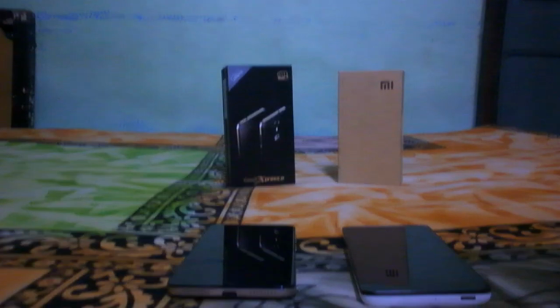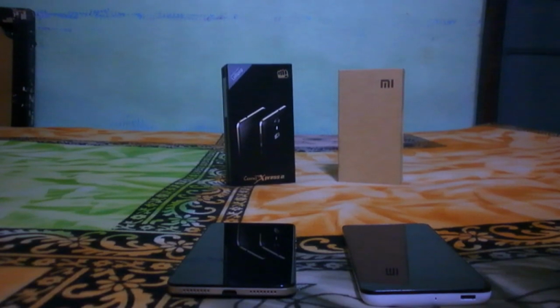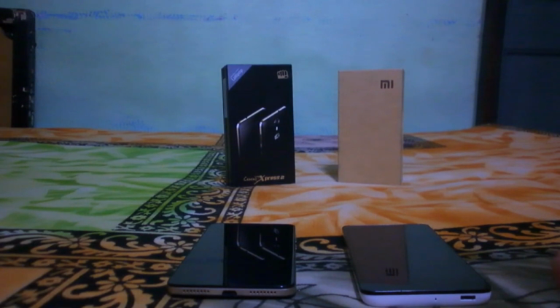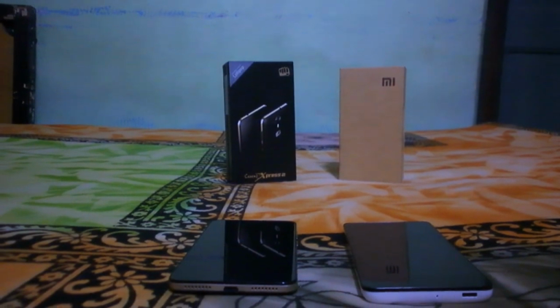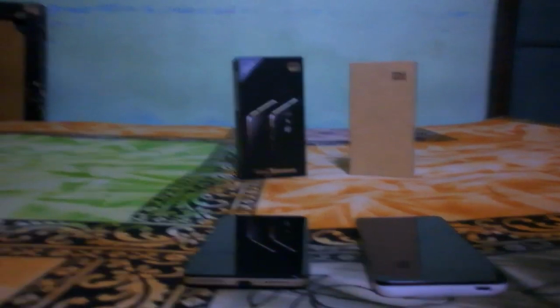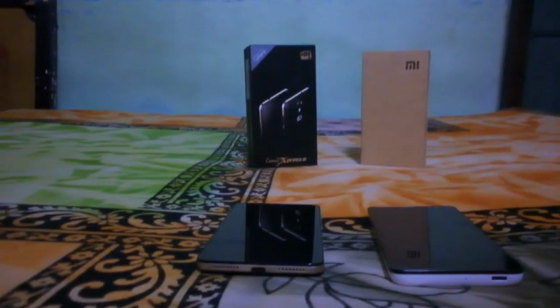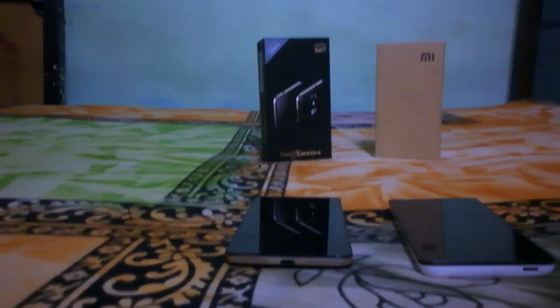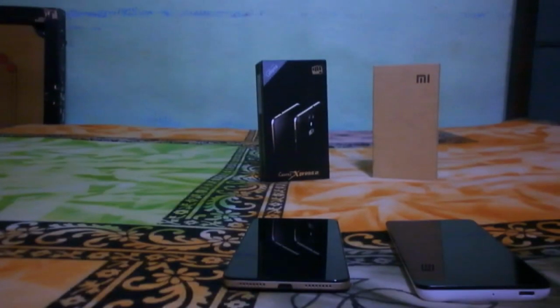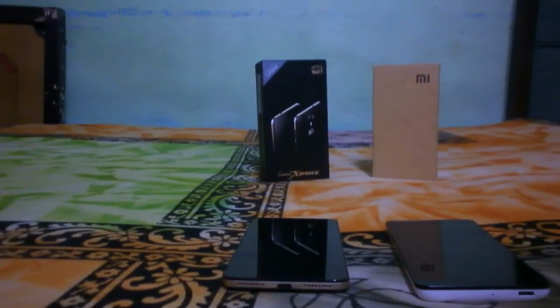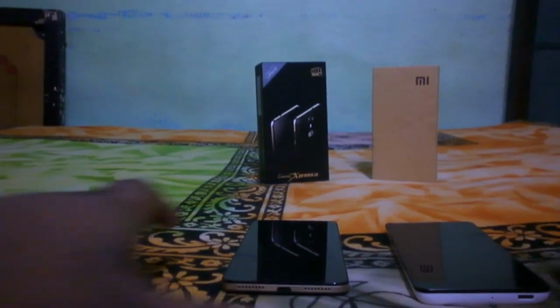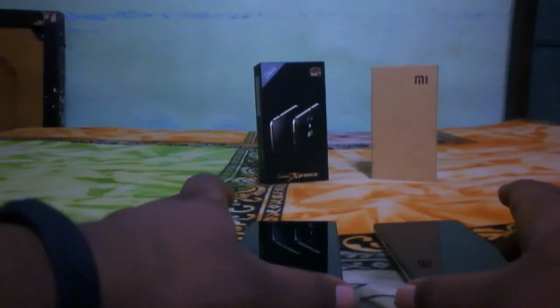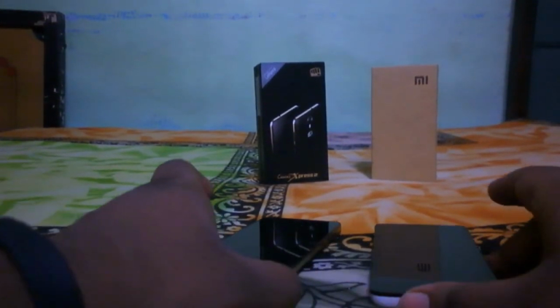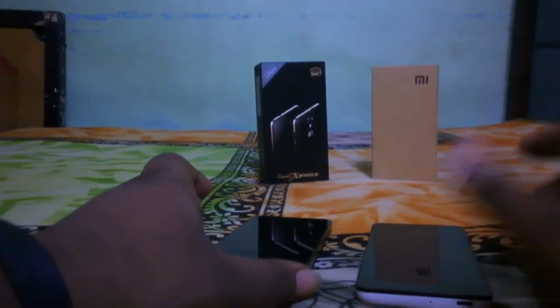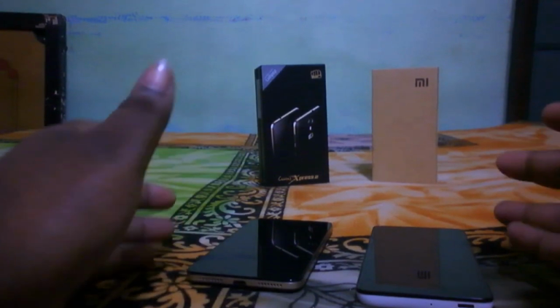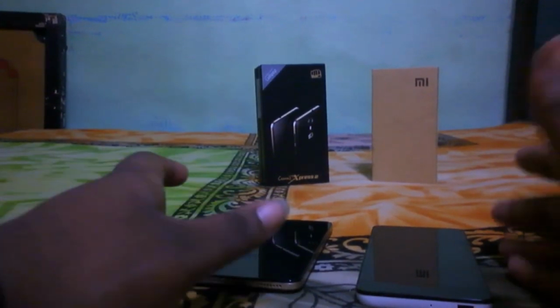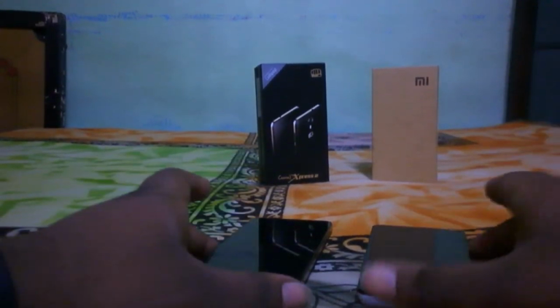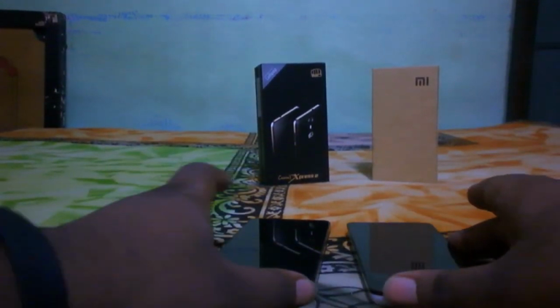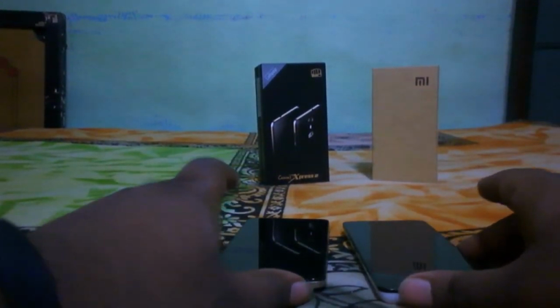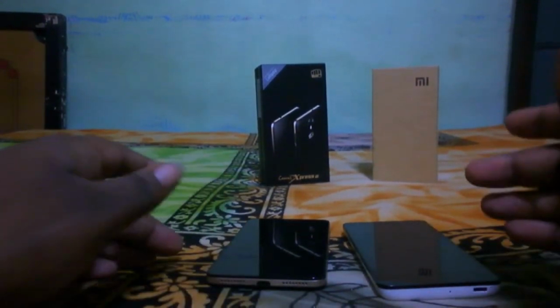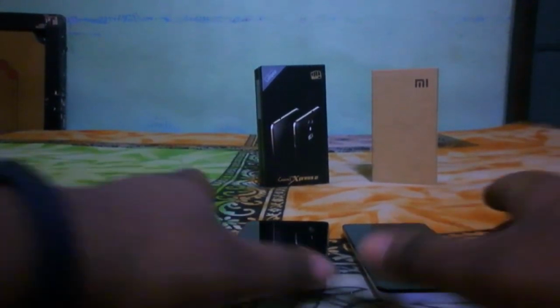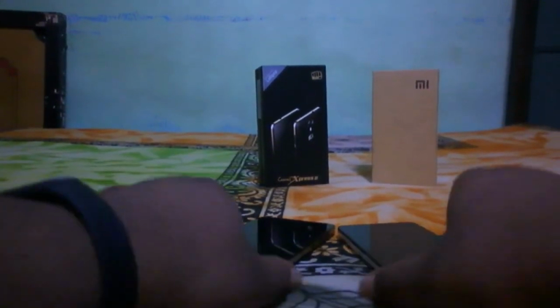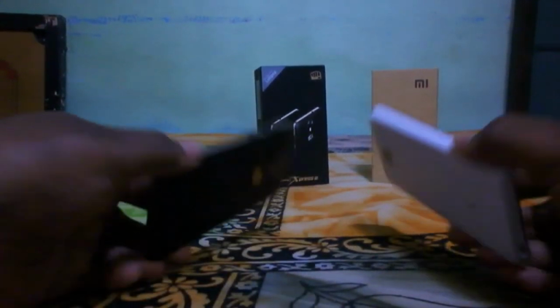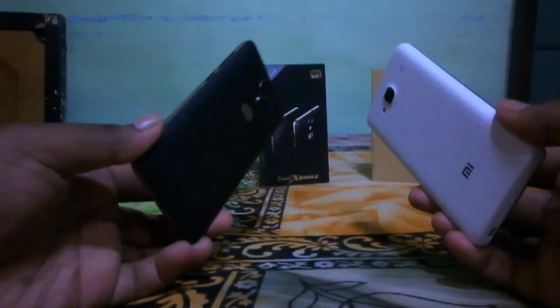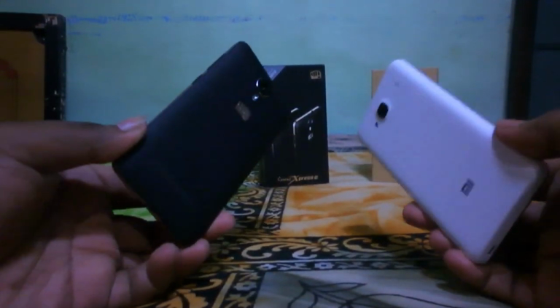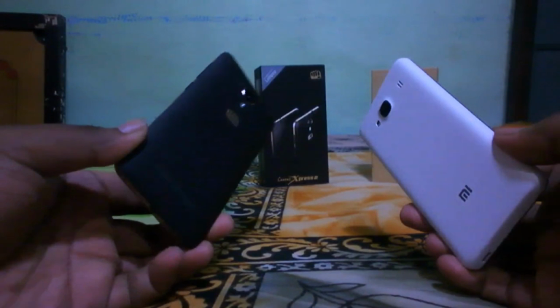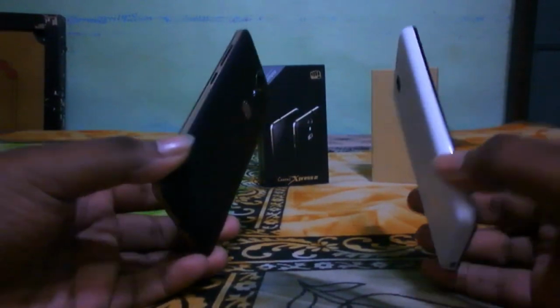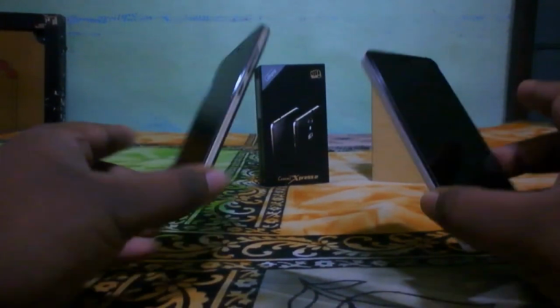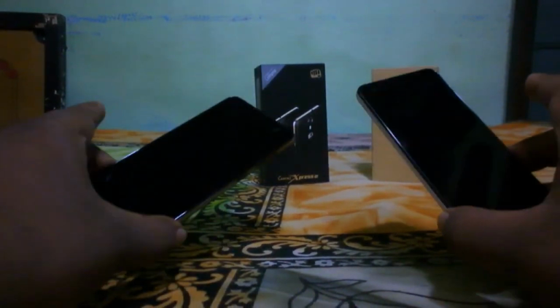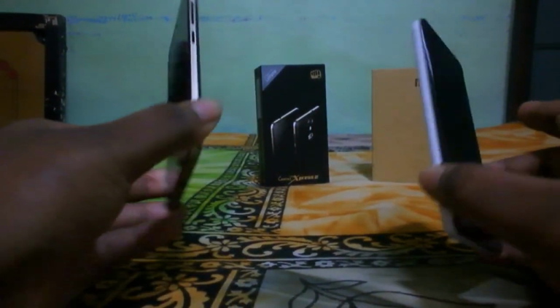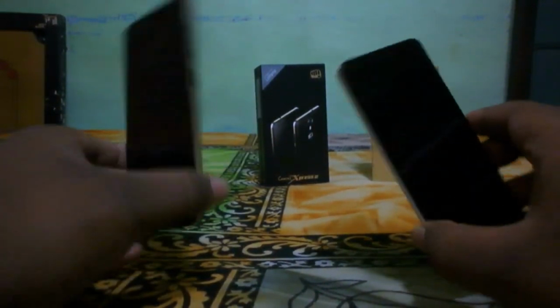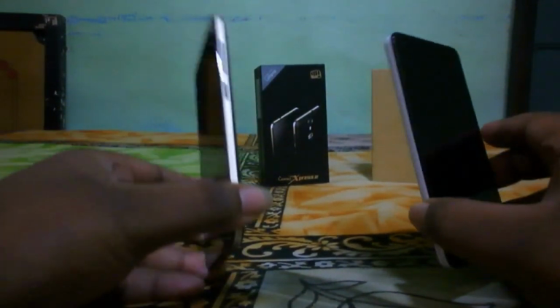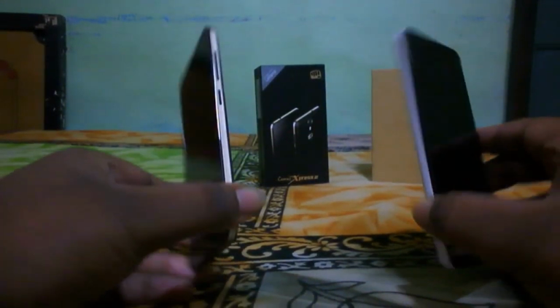Hi guys, welcome to High Tech Review. Today we're going to give you a special review and the difference between Redmi 2 and the newly launched Micromax Canvas Express 2. We have both devices with us for testing purposes.